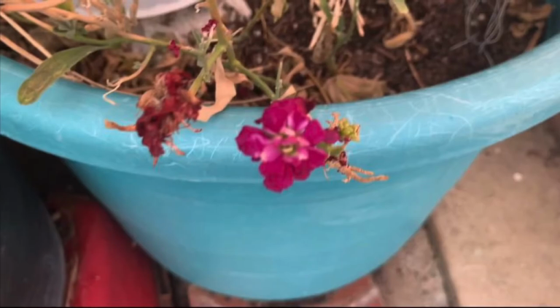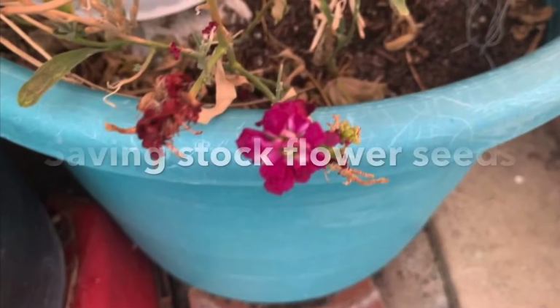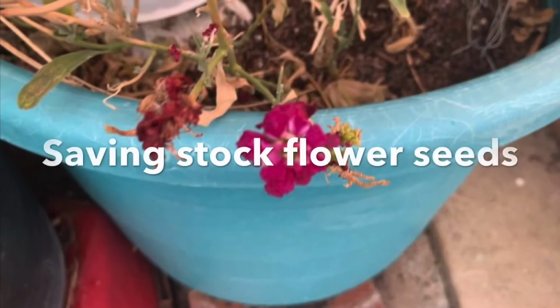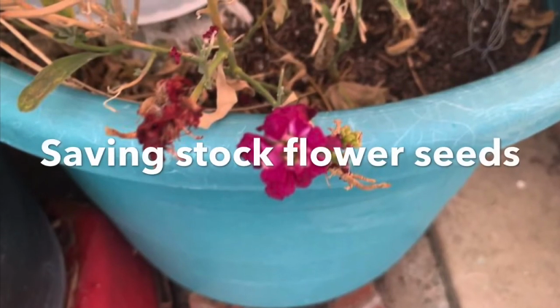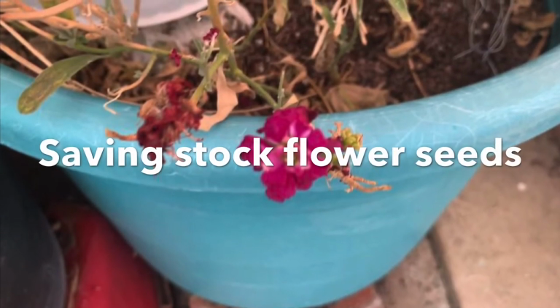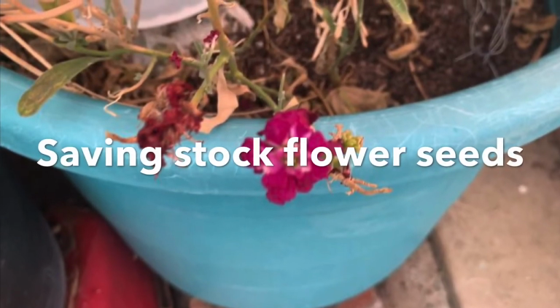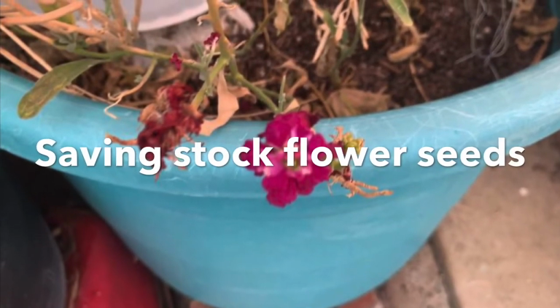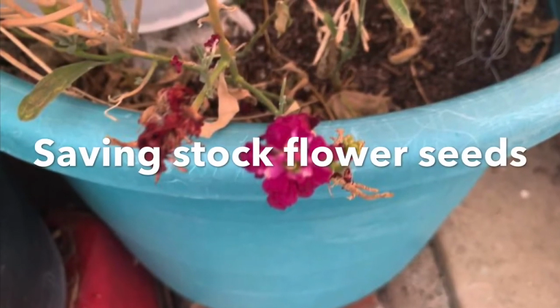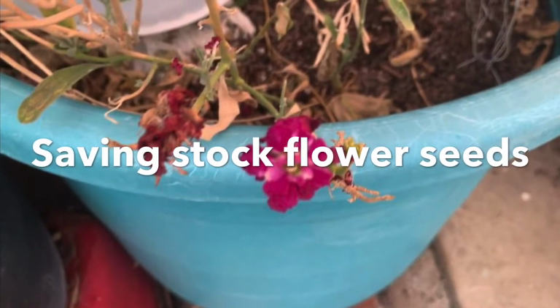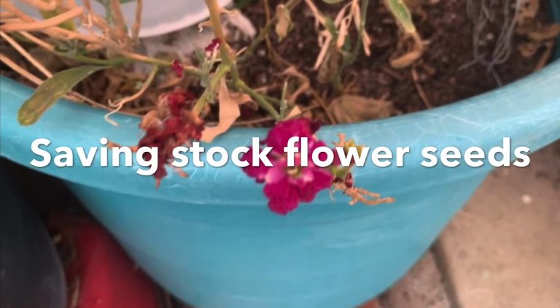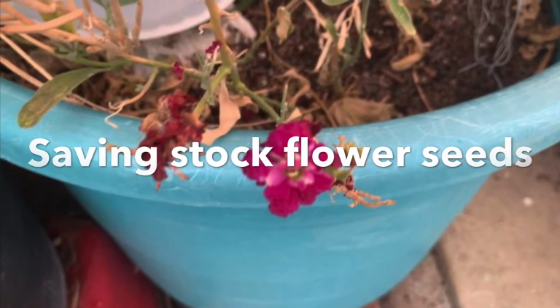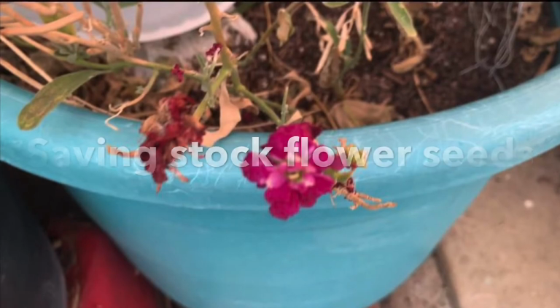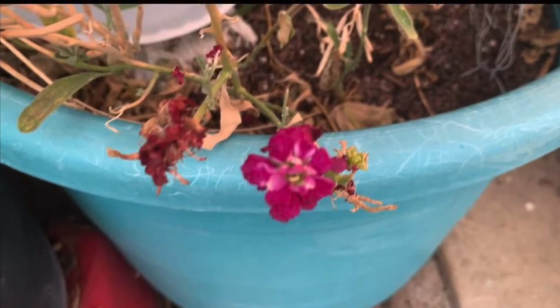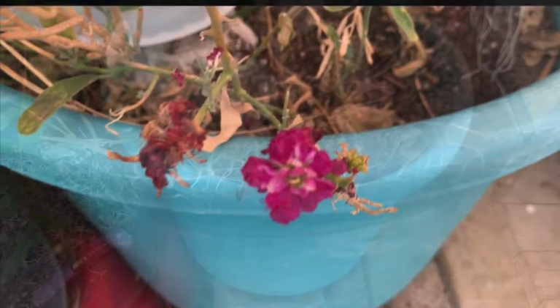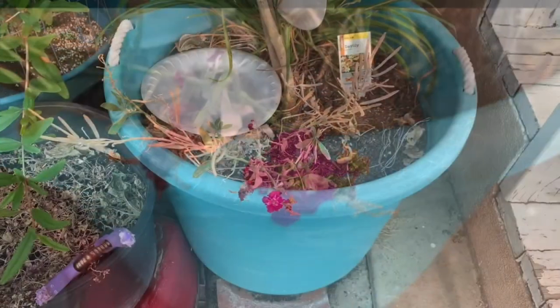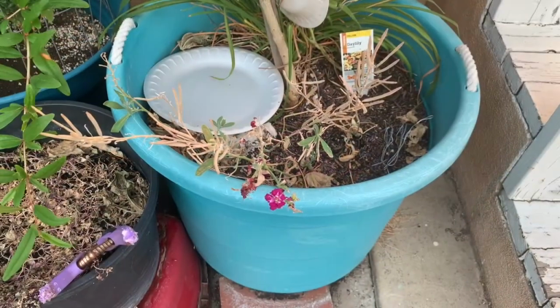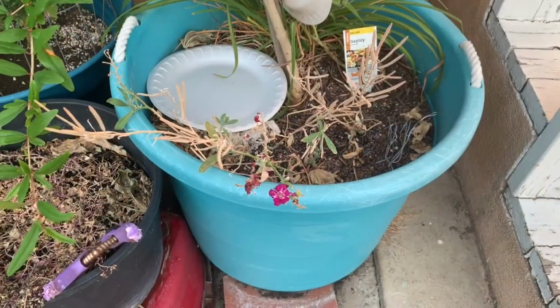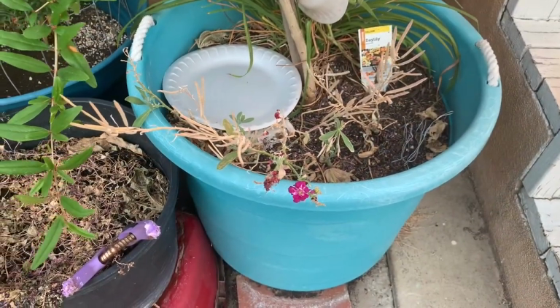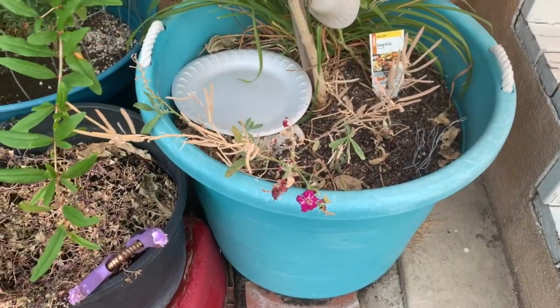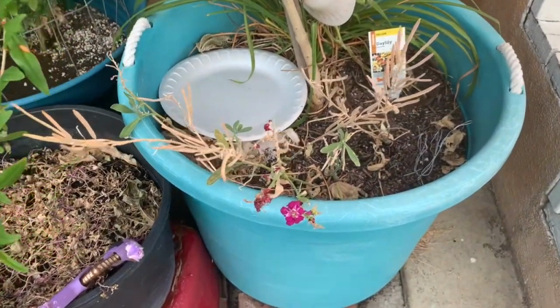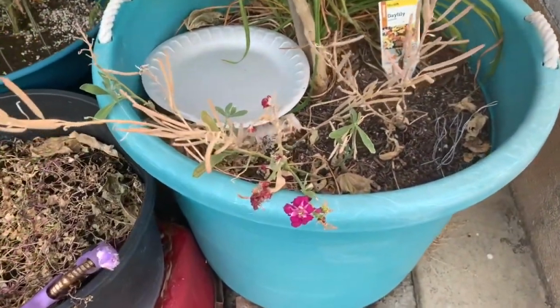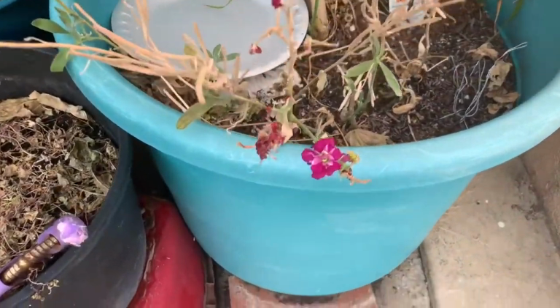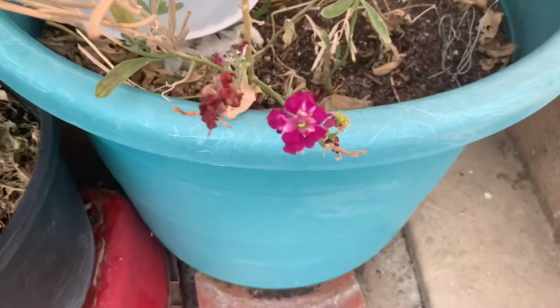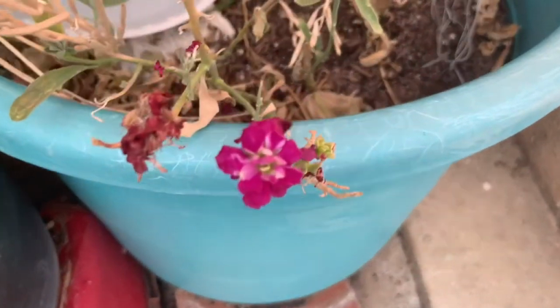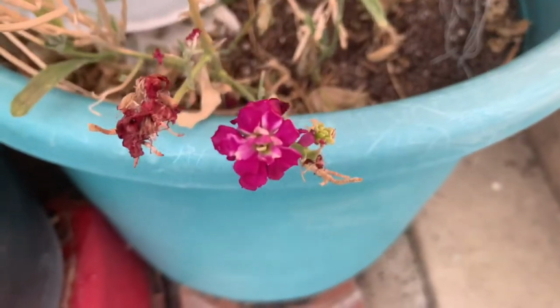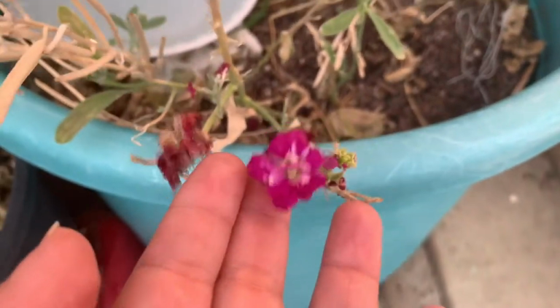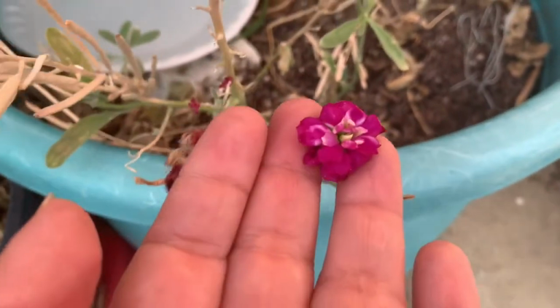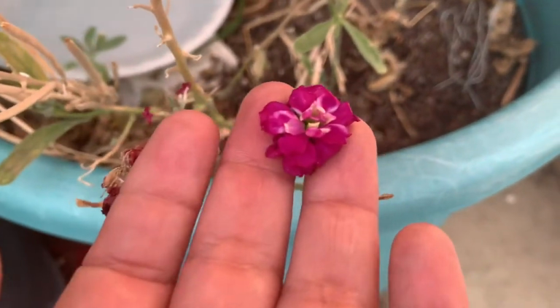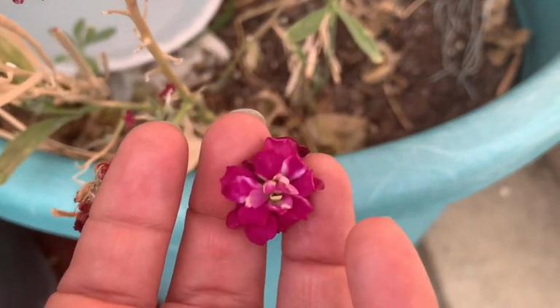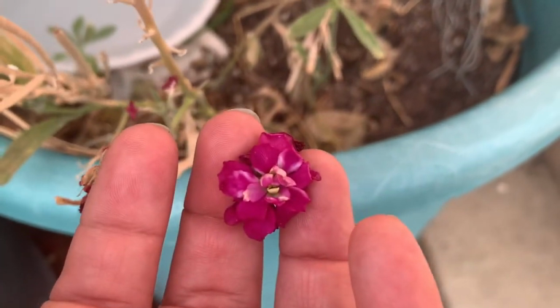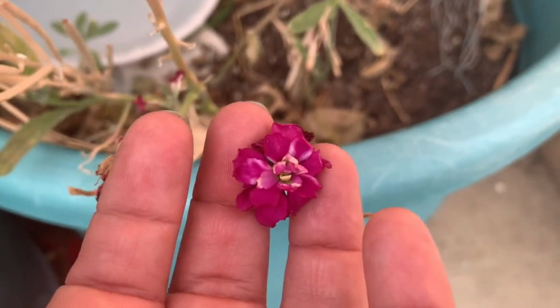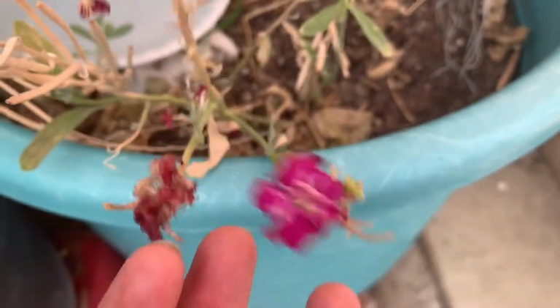Hello, this is Sule from Pomona, California, Zone 10A. Today is August 22, 2020, and today we are going to talk about saving stock flower seeds.